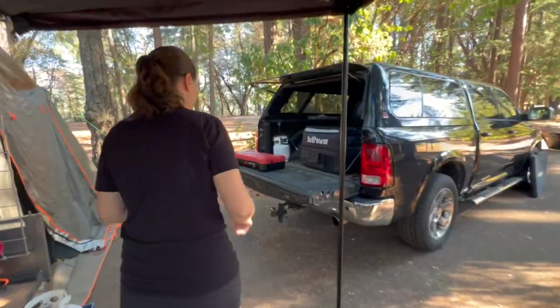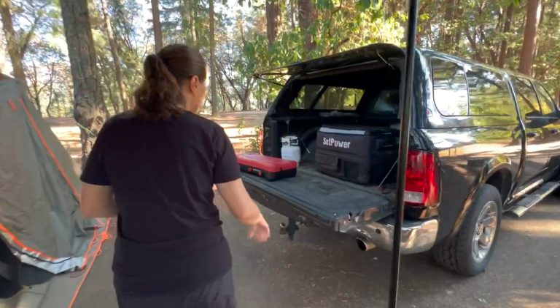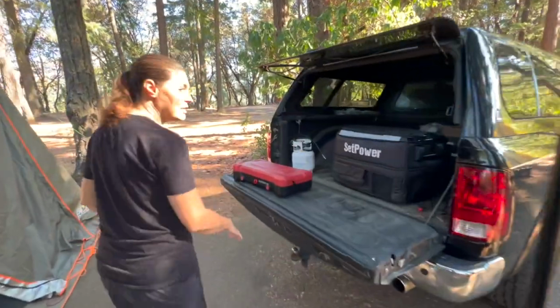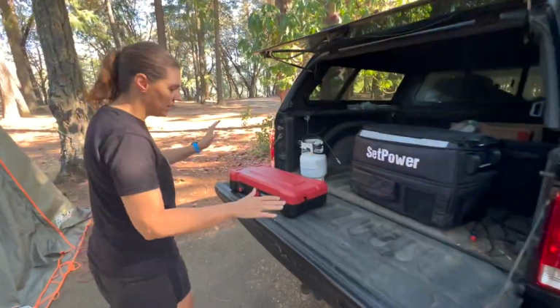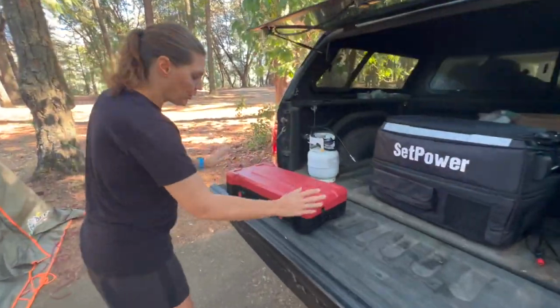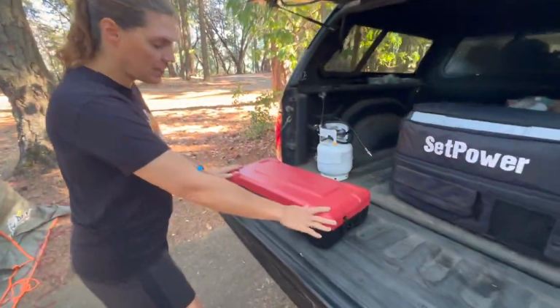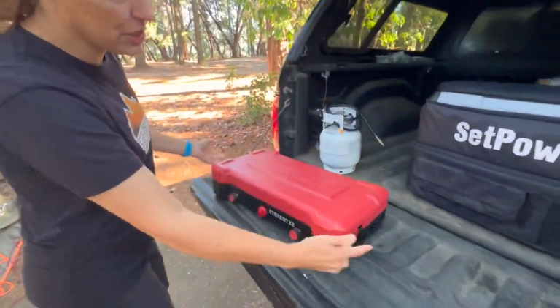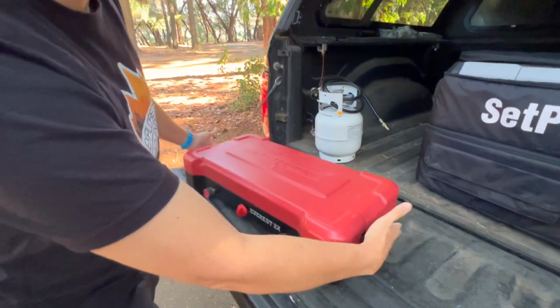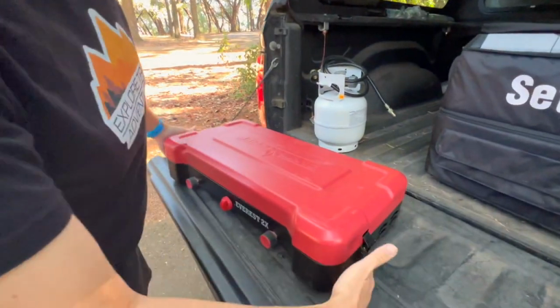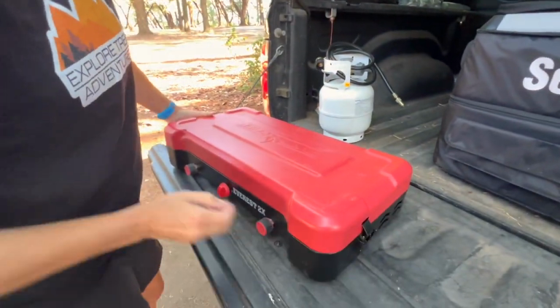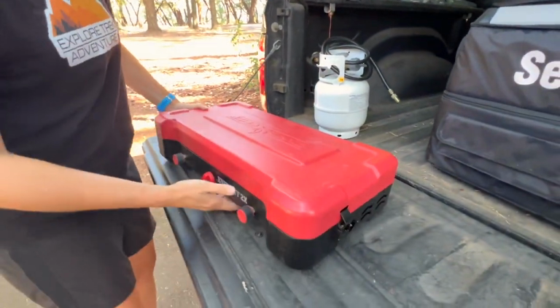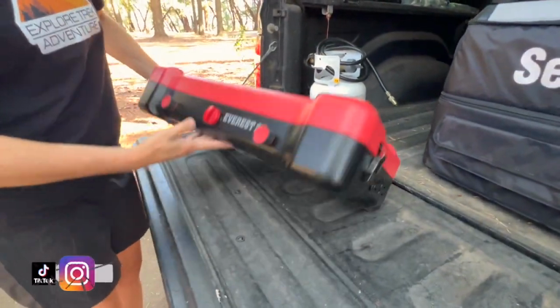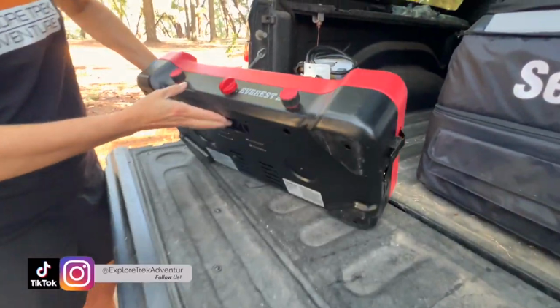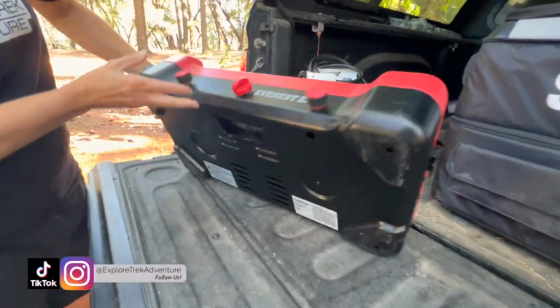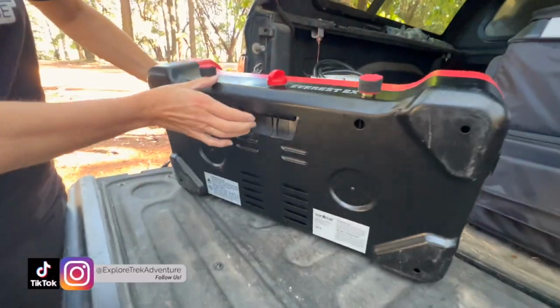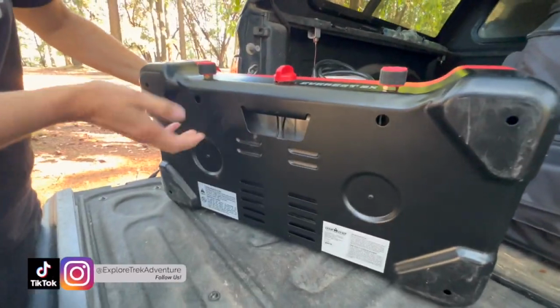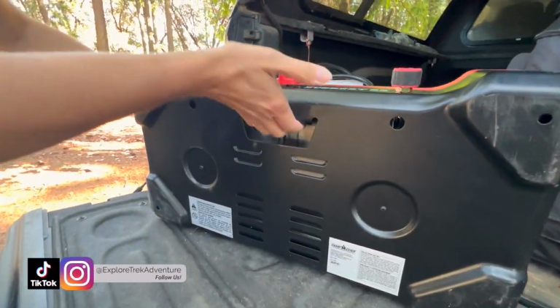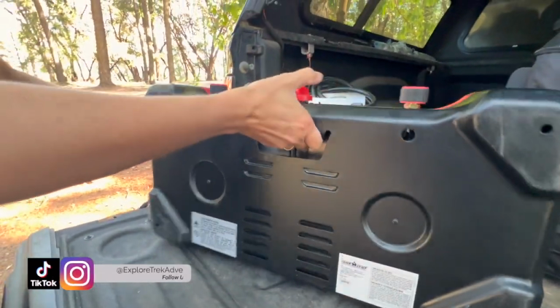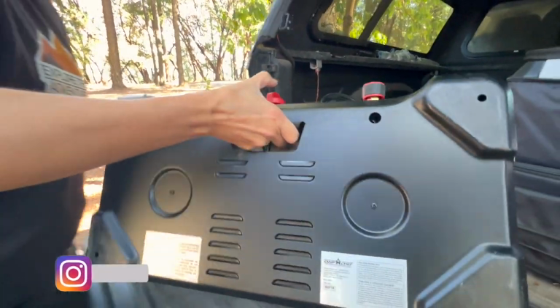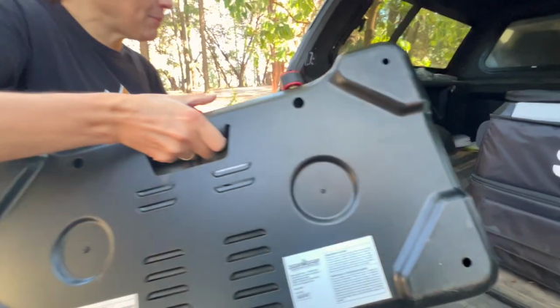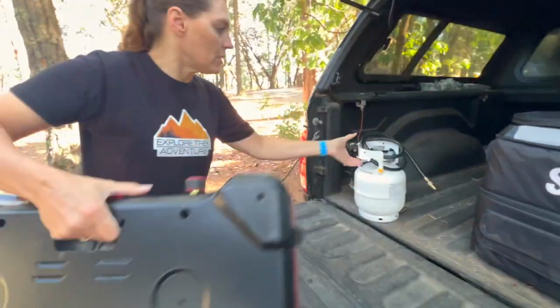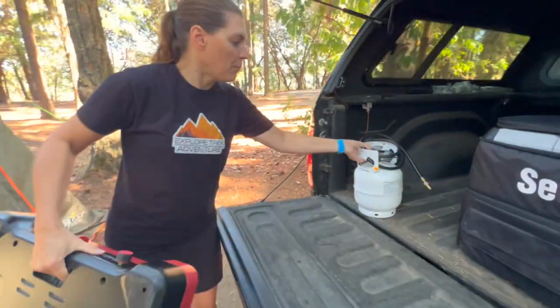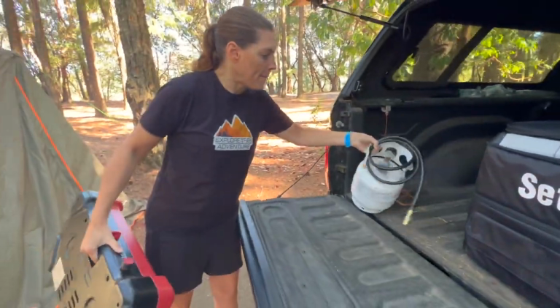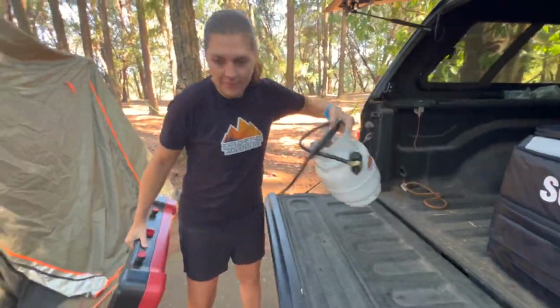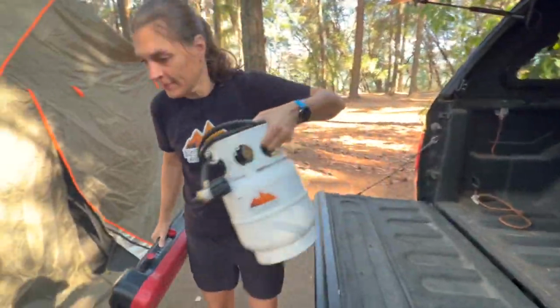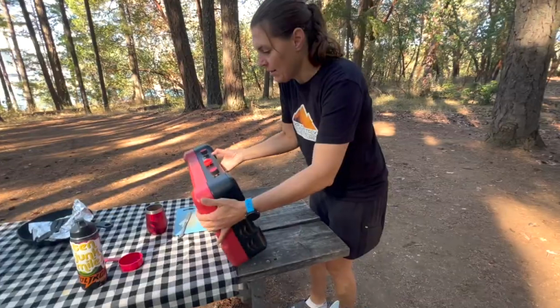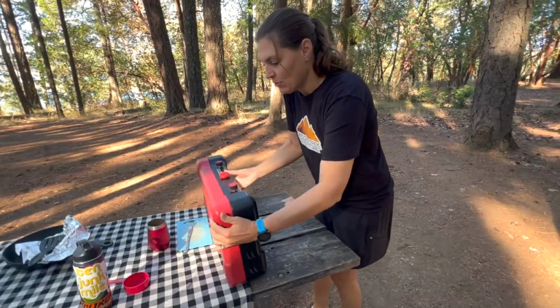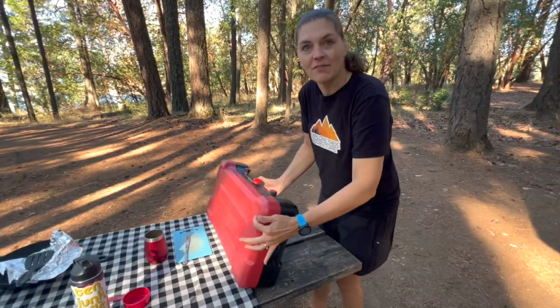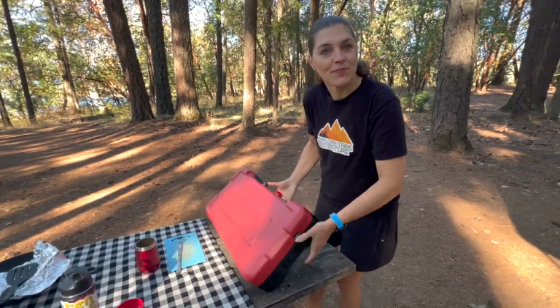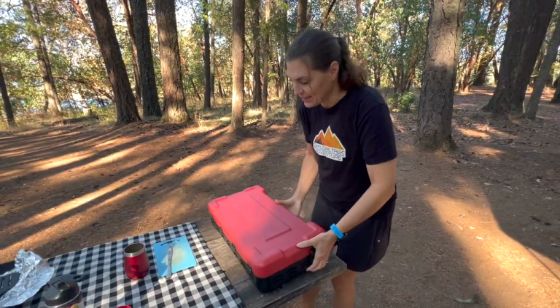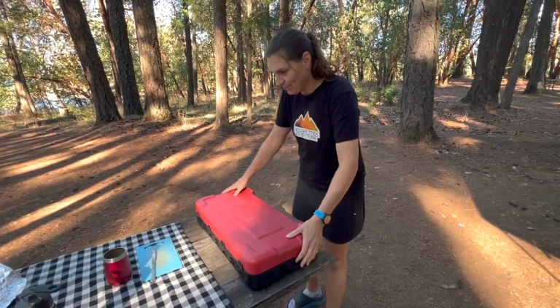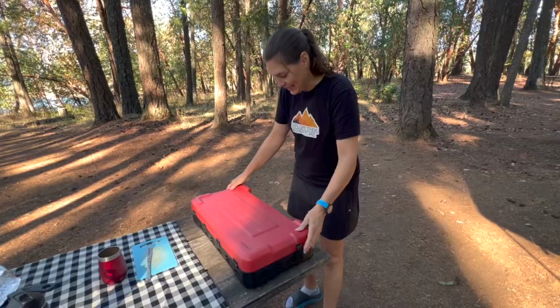This is the Everest 2X. As you can see there are no handles on the sides but there is one underneath. Just grab it and go set it up. Of course it fits perfectly on the picnic table.